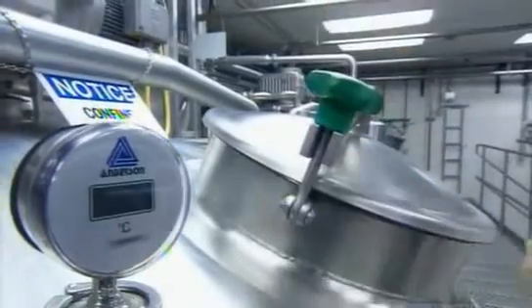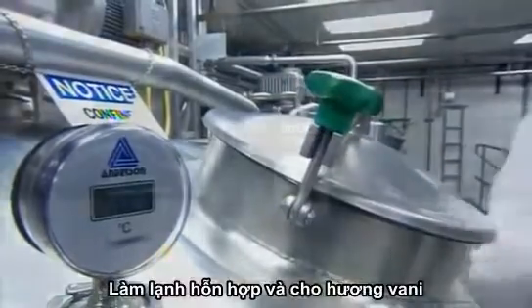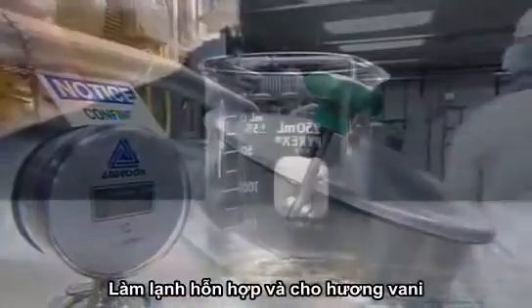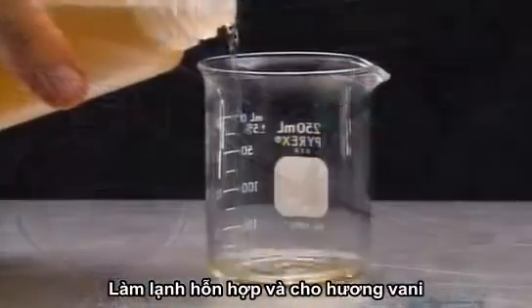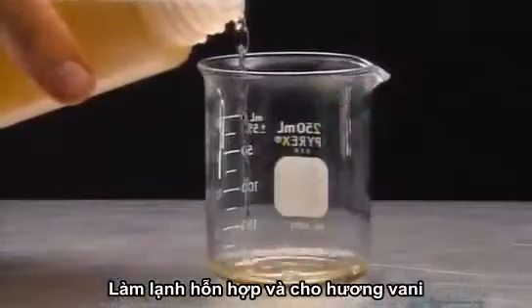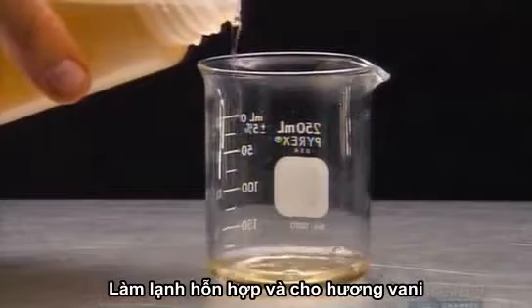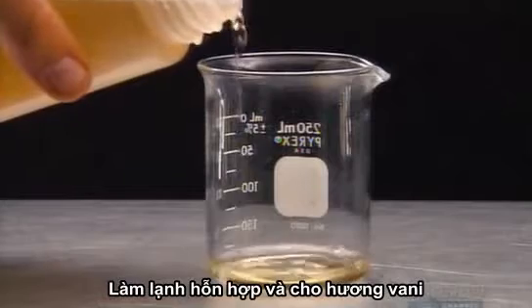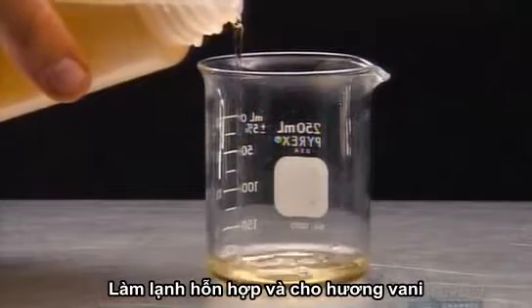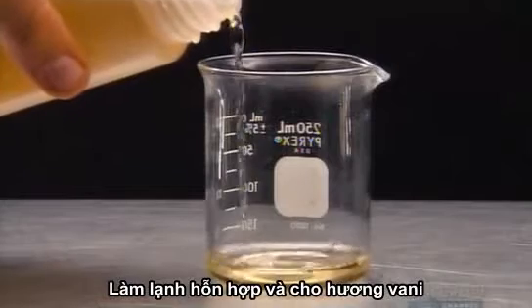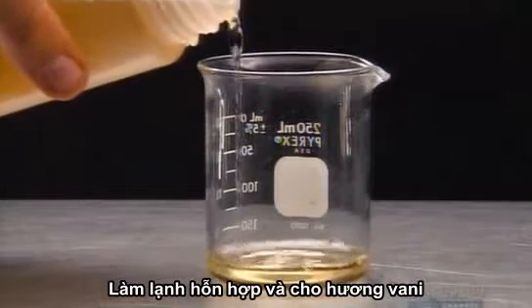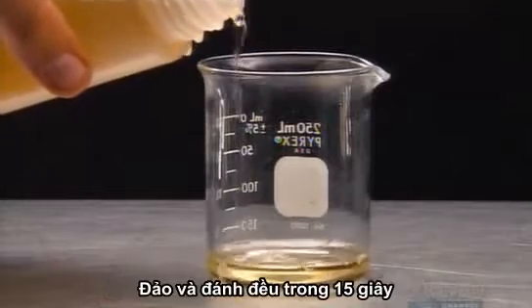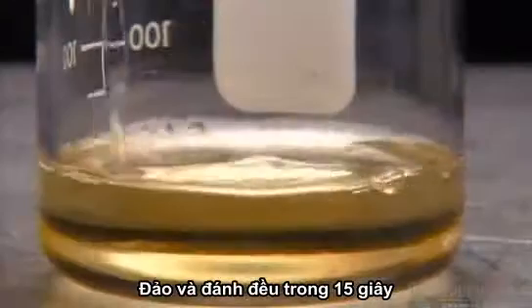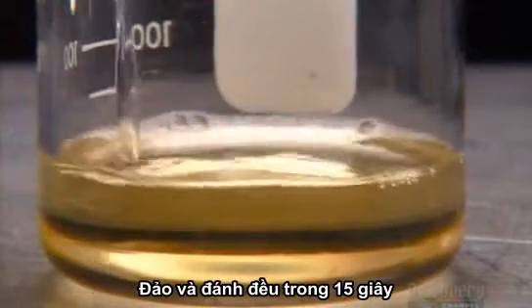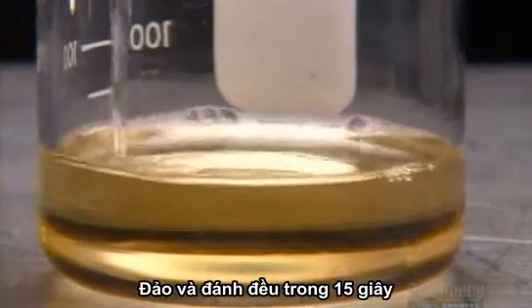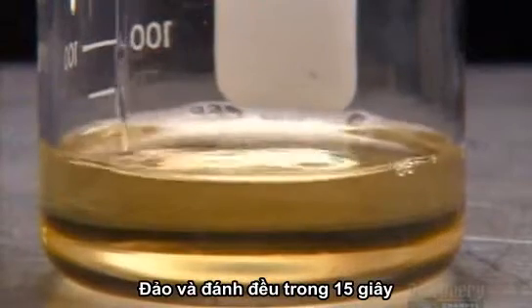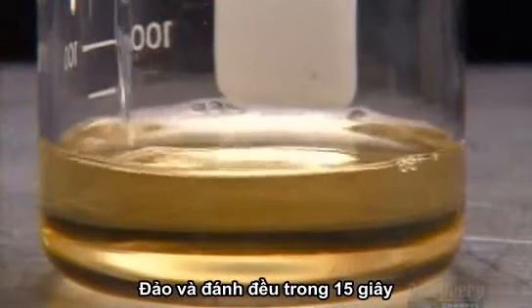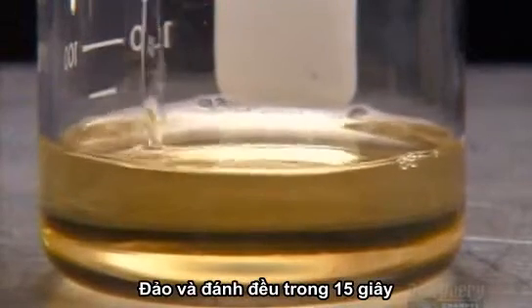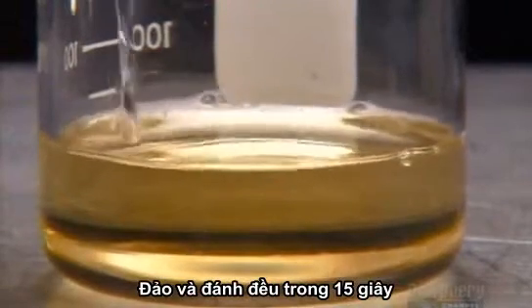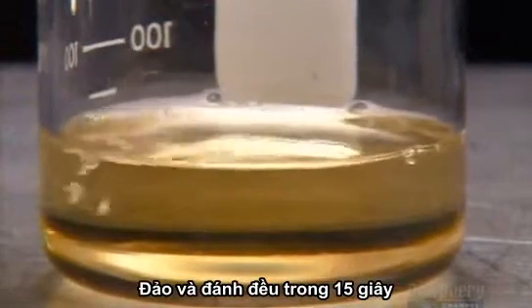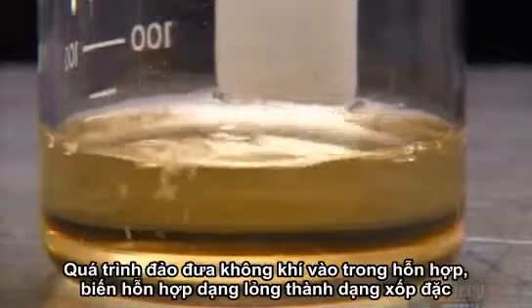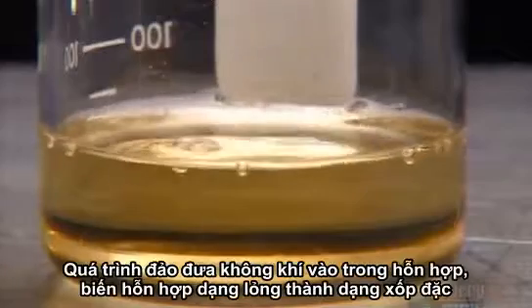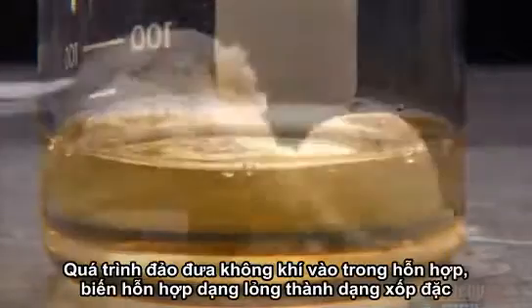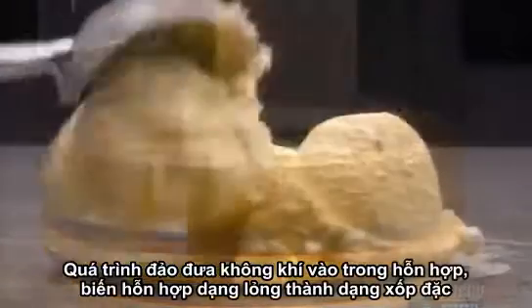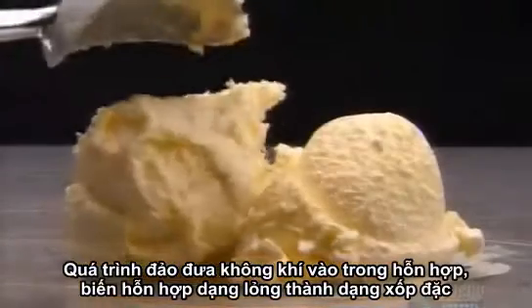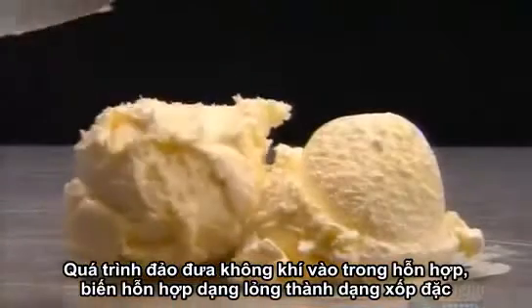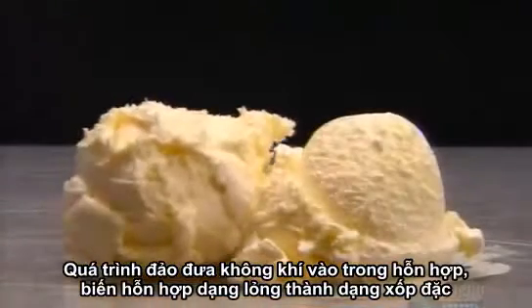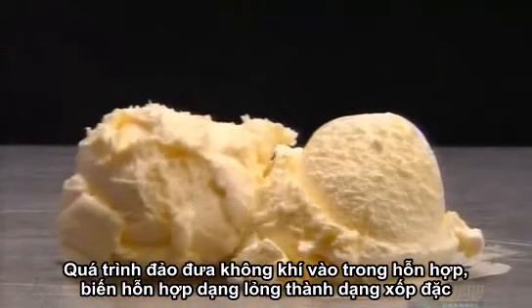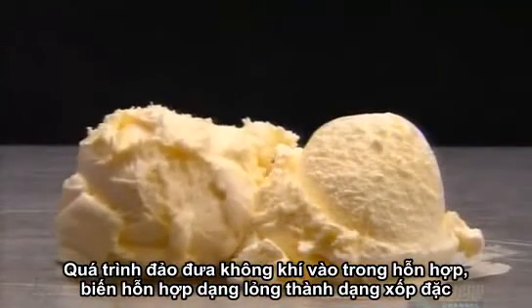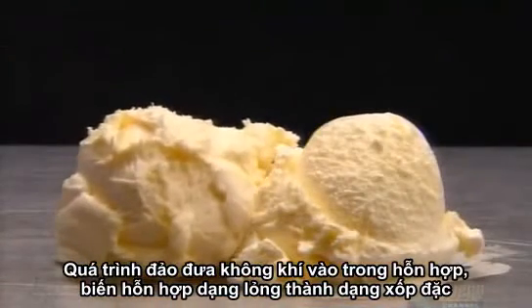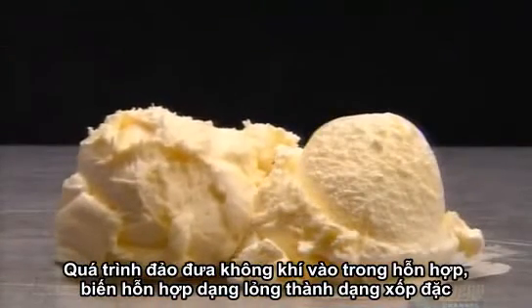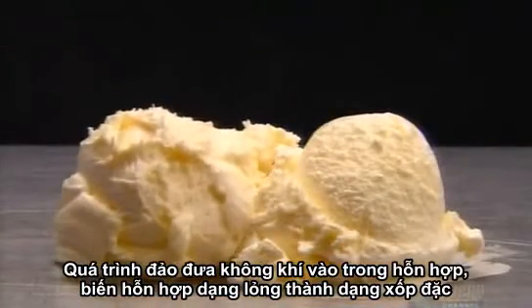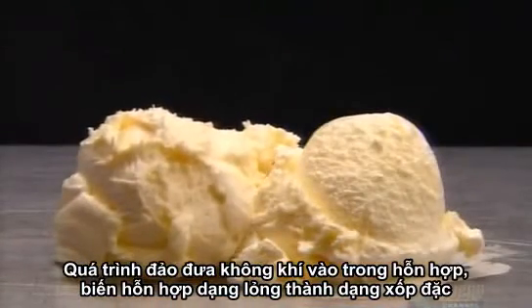They cool the mixture and add concentrated vanilla flavoring. Then they chill and whip everything for about 15 seconds. Whipping blends the mix with air, transforming it from a liquid to a soft solid.